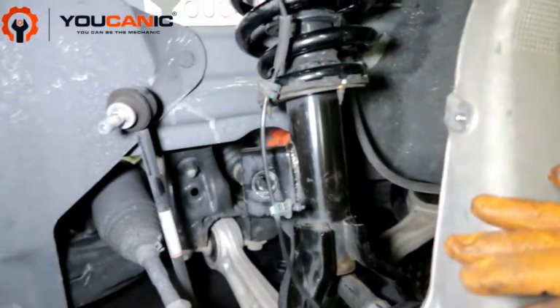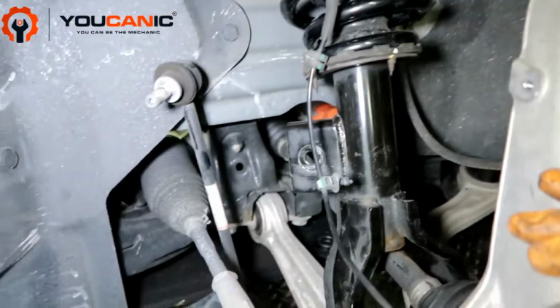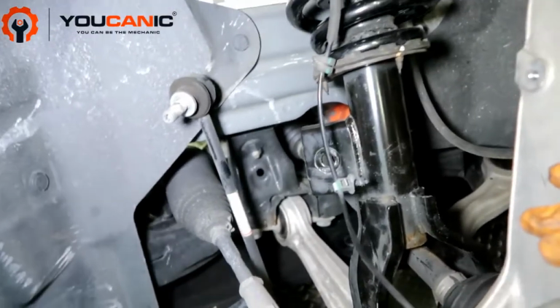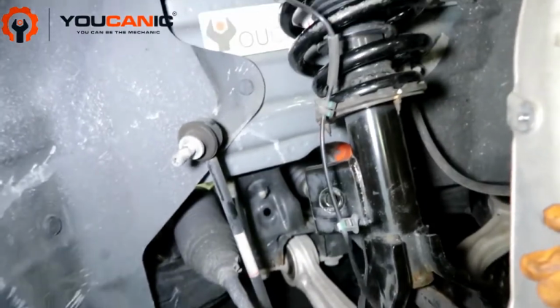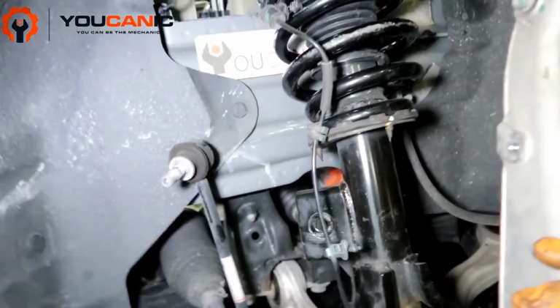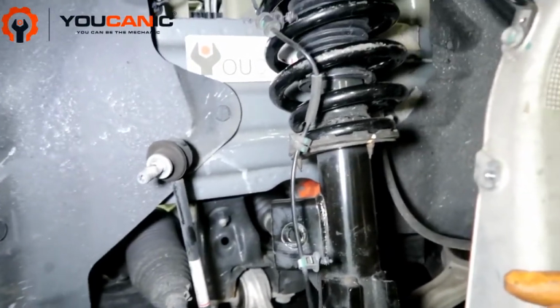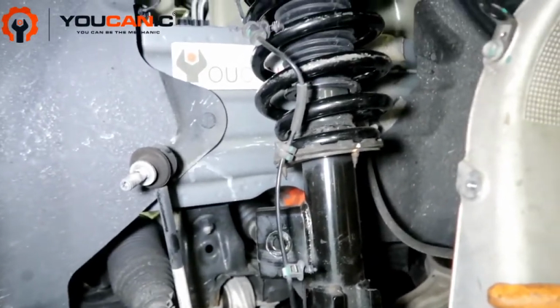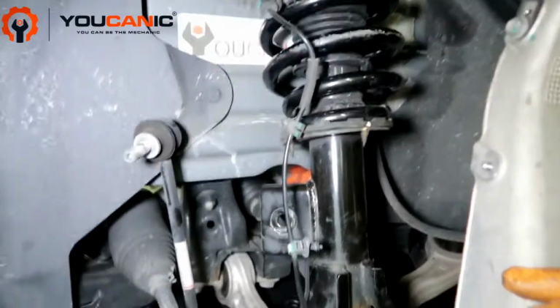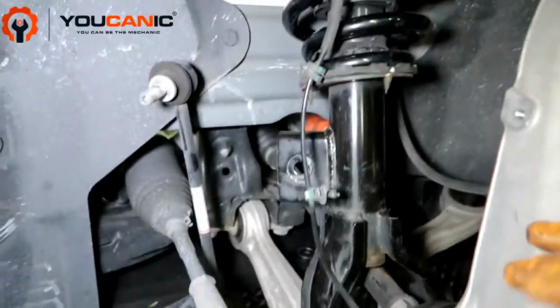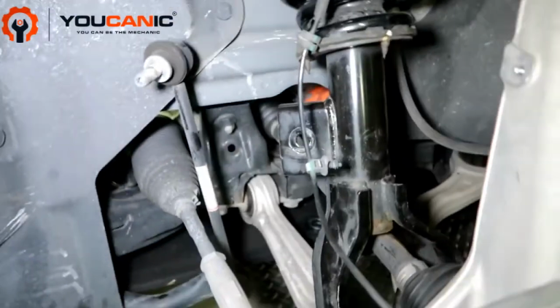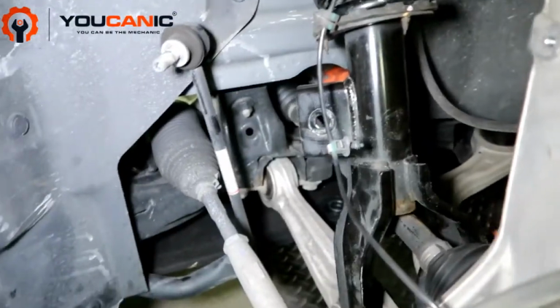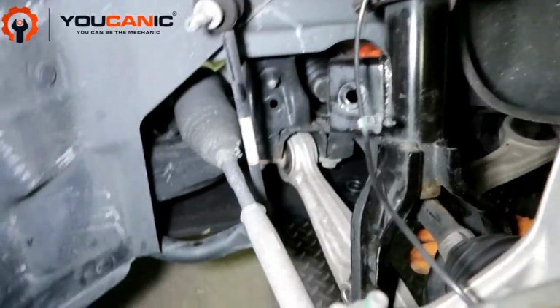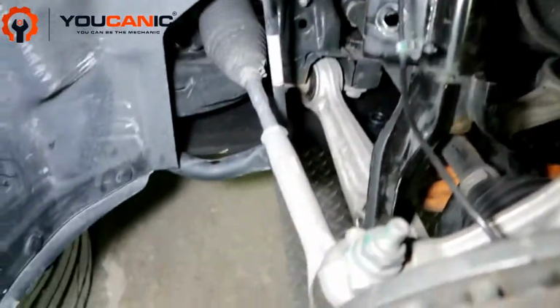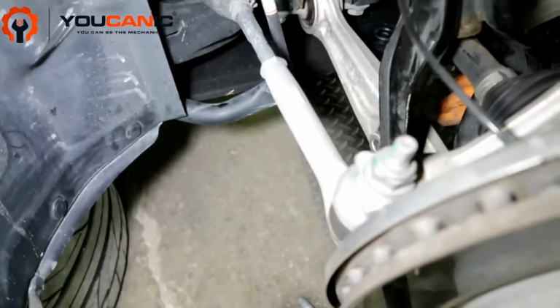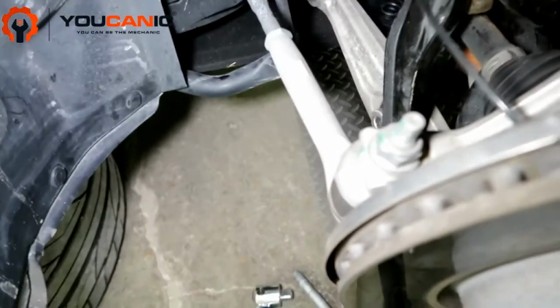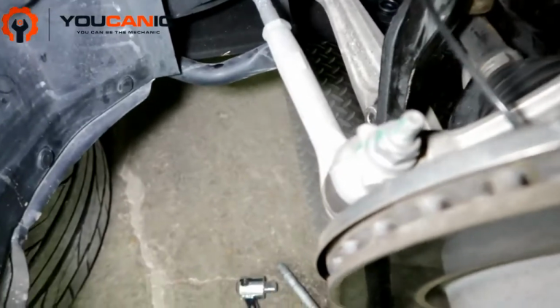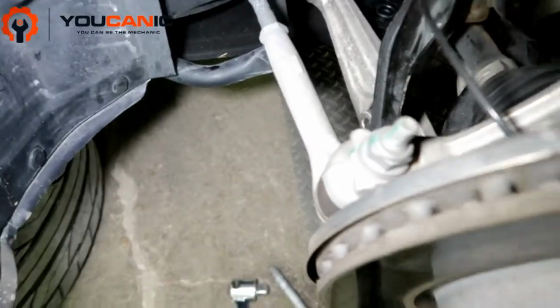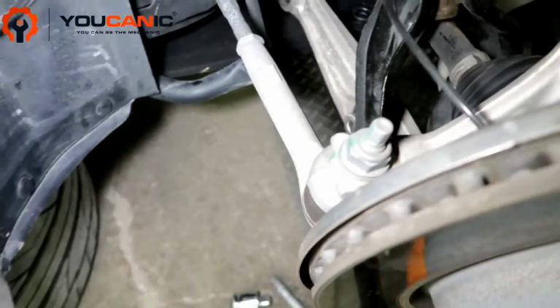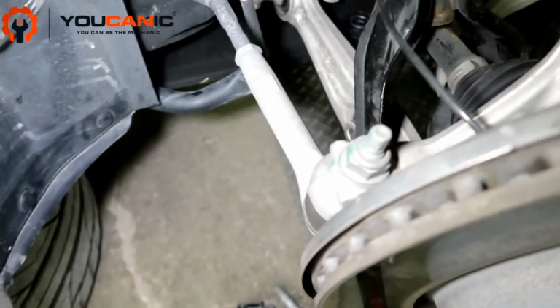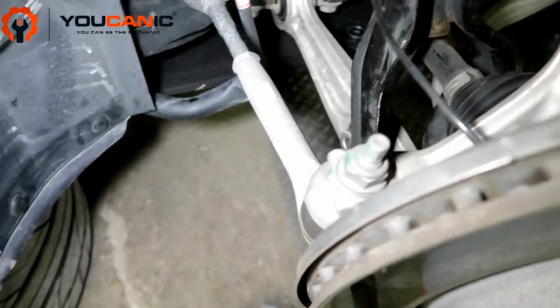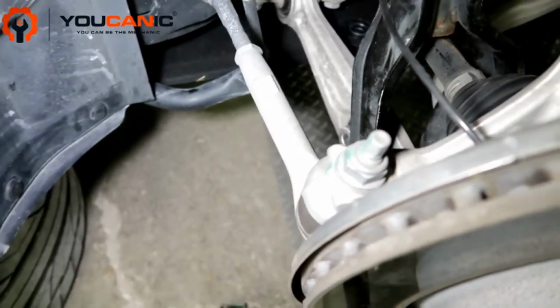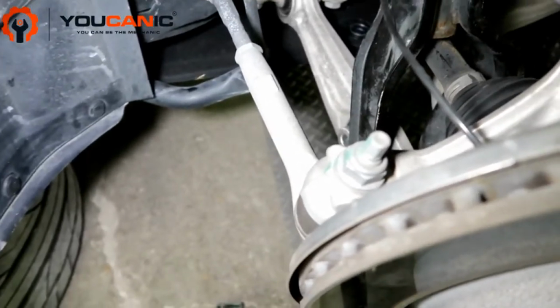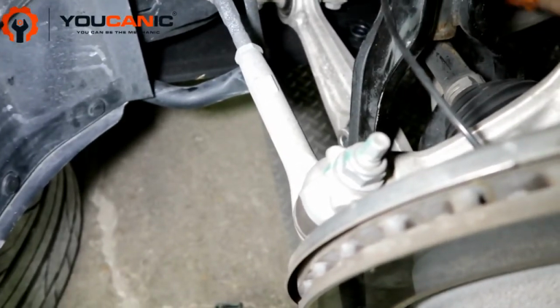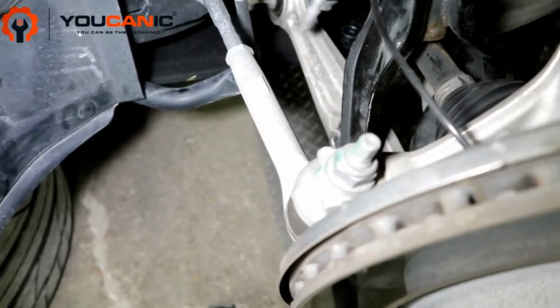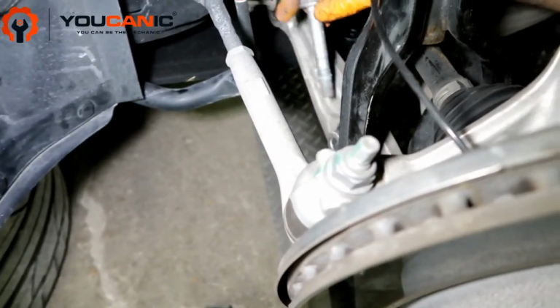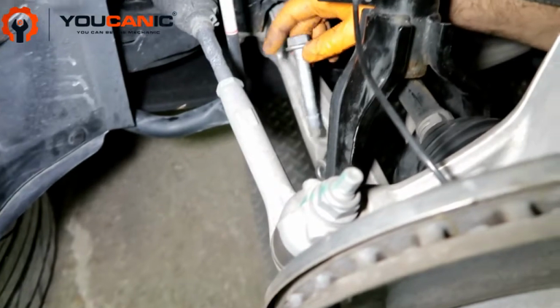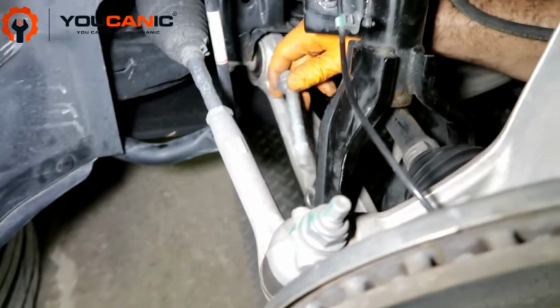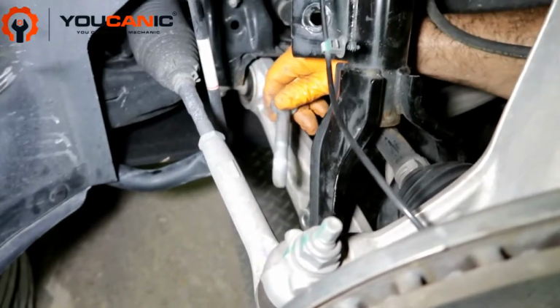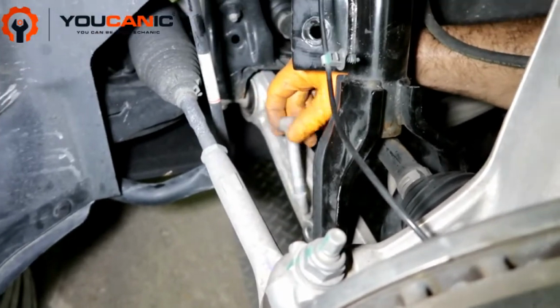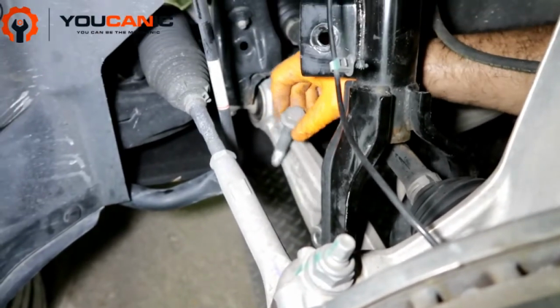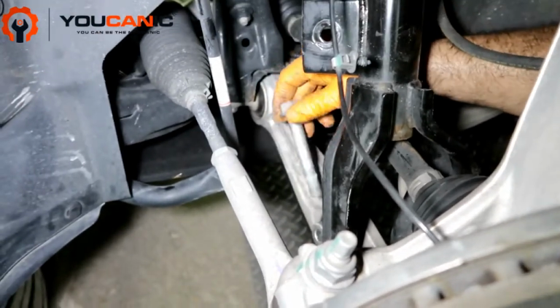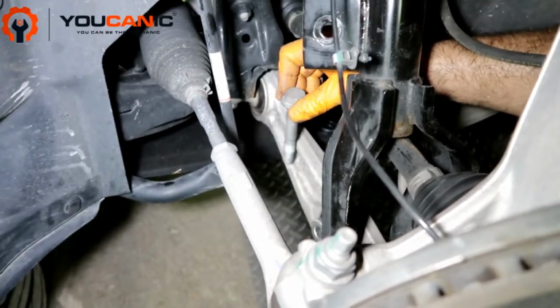The other thing you want to do is you have this bolt right down here at the bottom — this bolt that secures it to the lower control arm. You want to remove that as well.